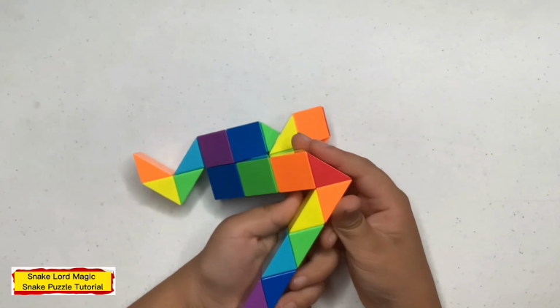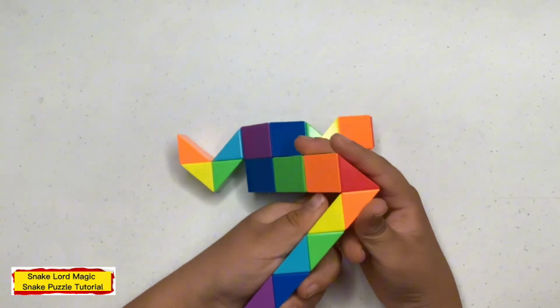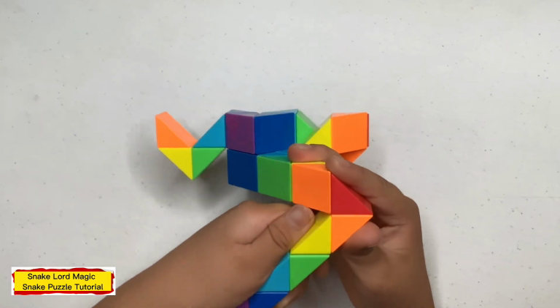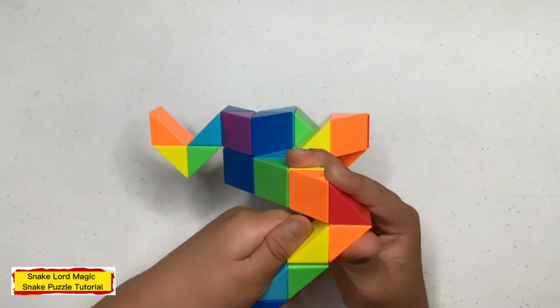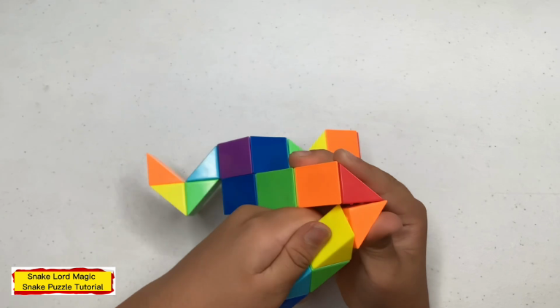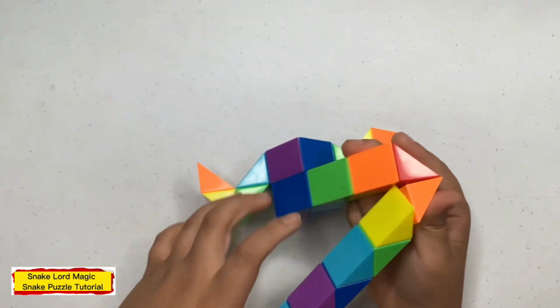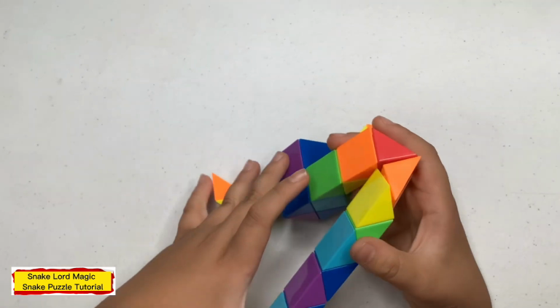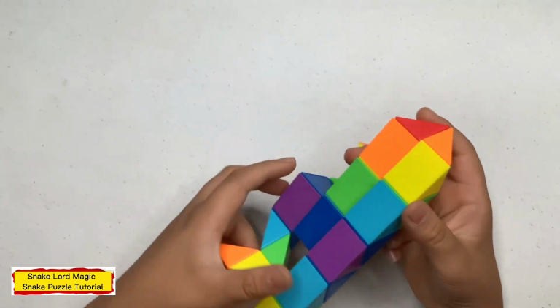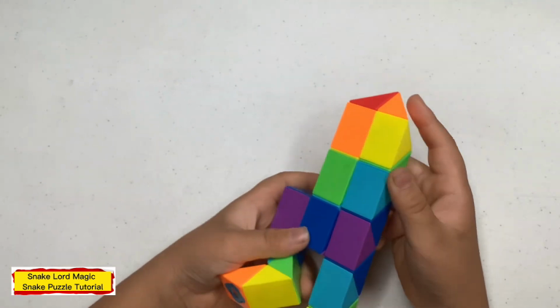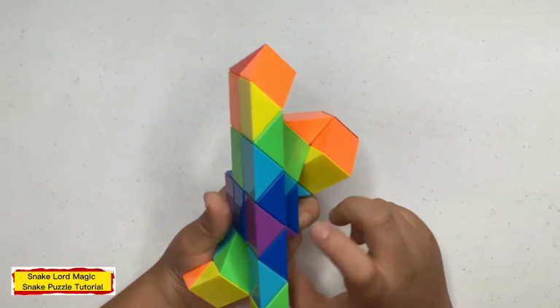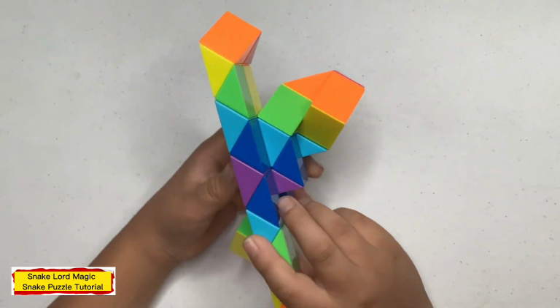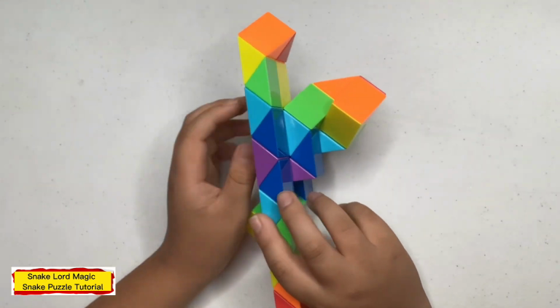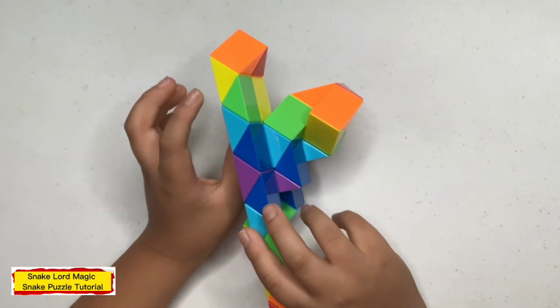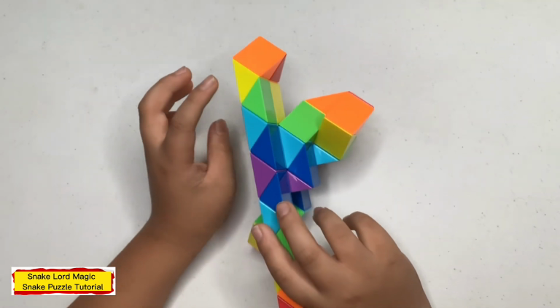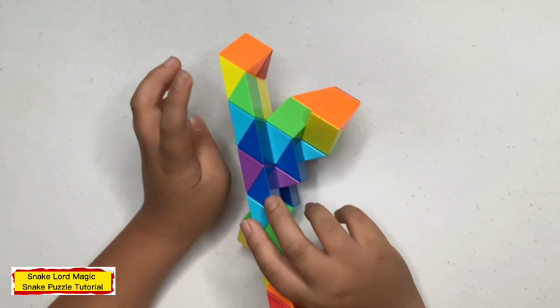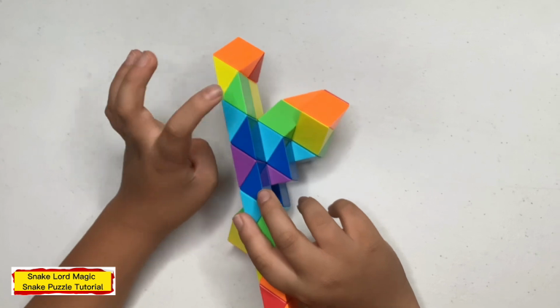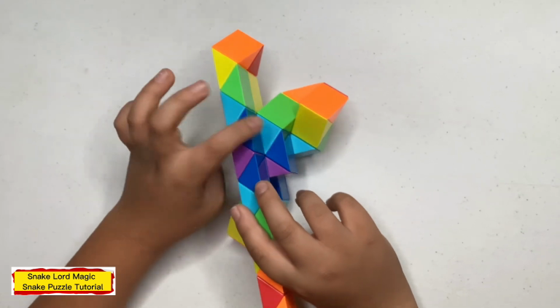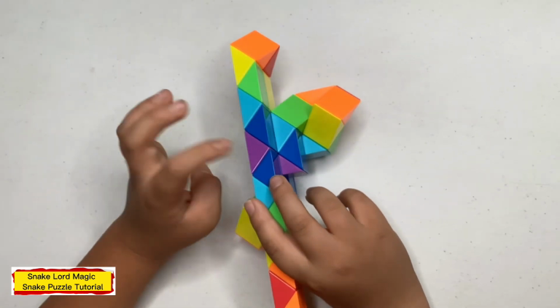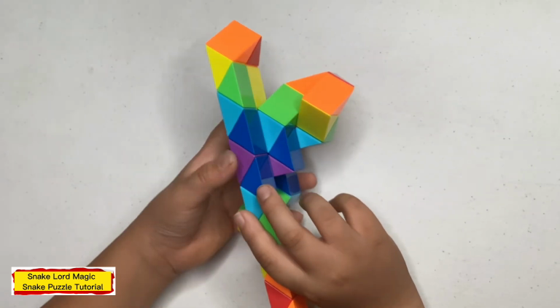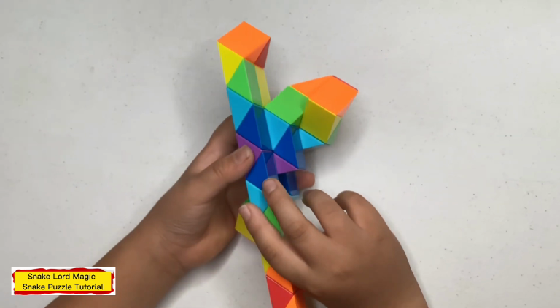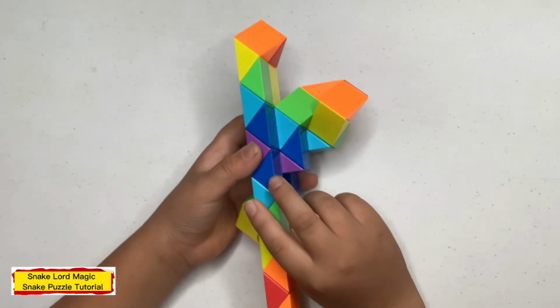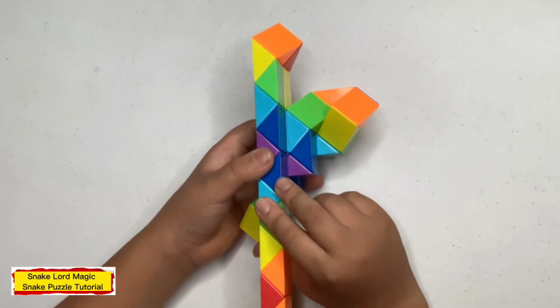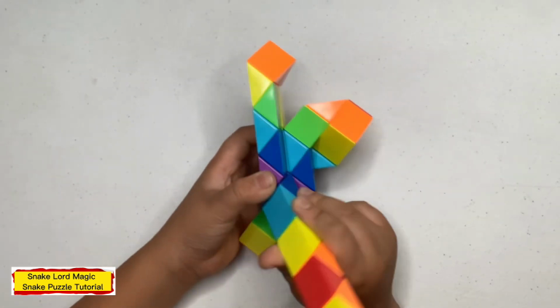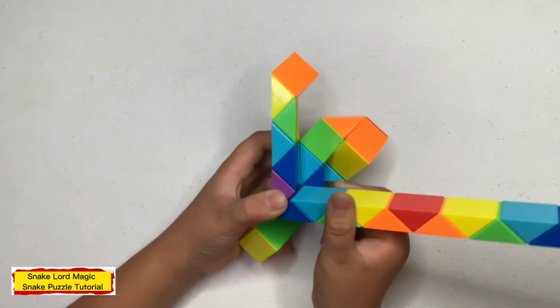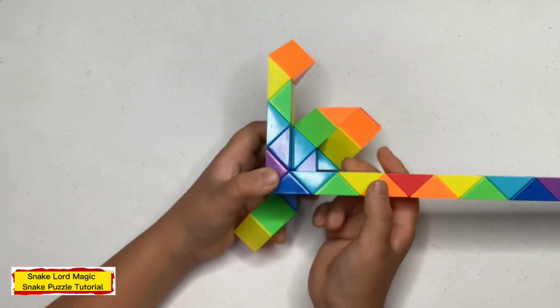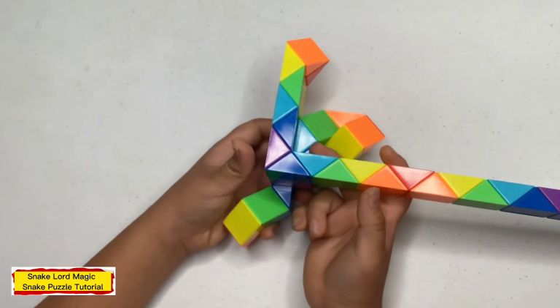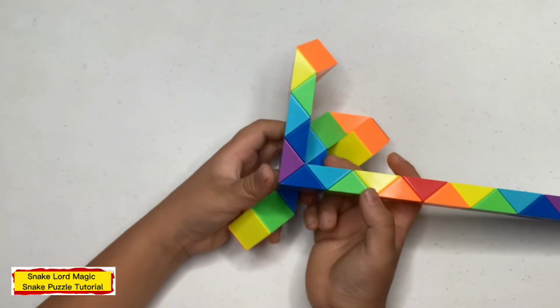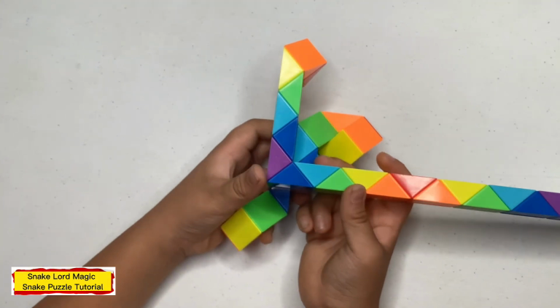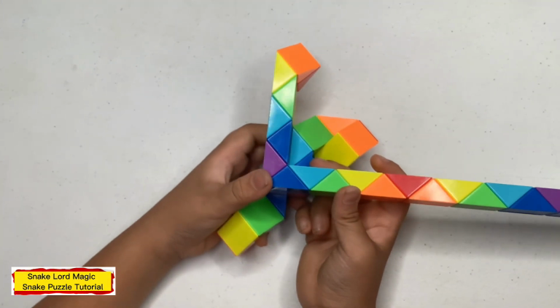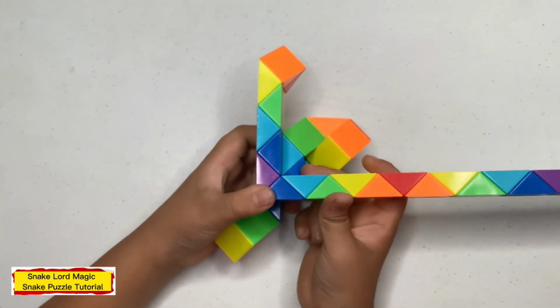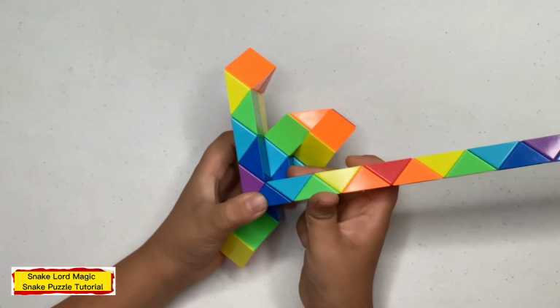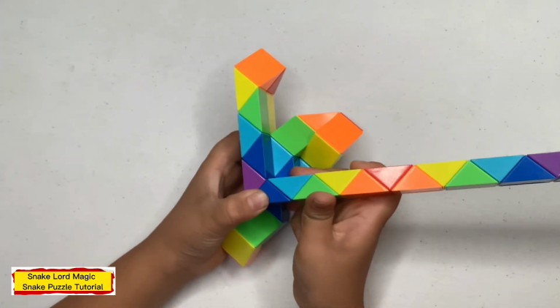Now tennis the other one down. Now count five: one, two, three, four, five — and tennis blue one to the right. Now send this blue one away from you.